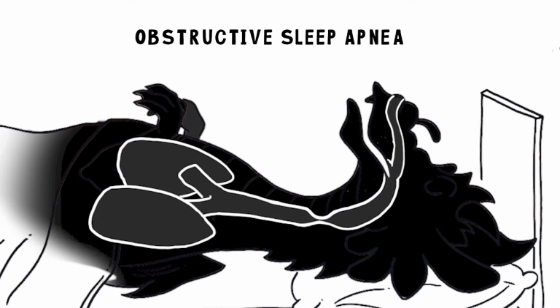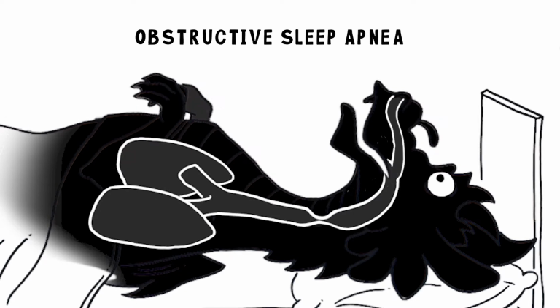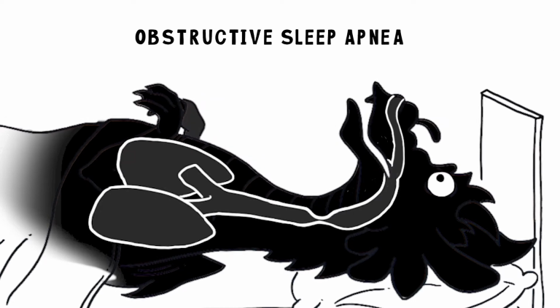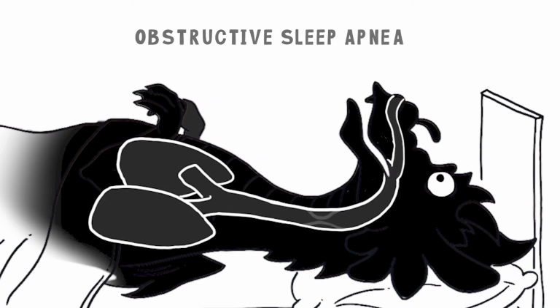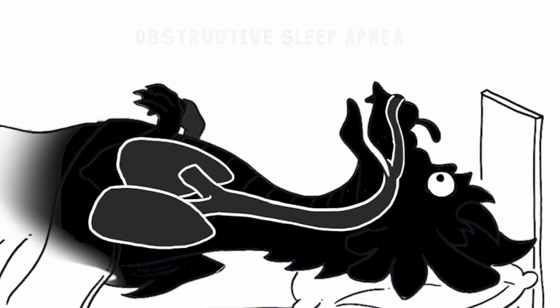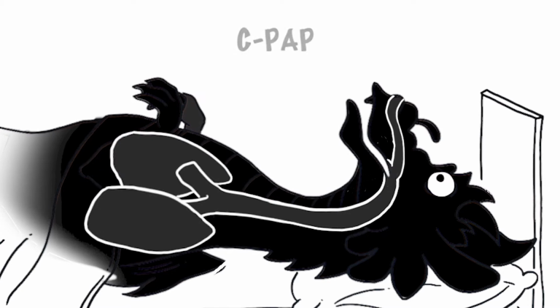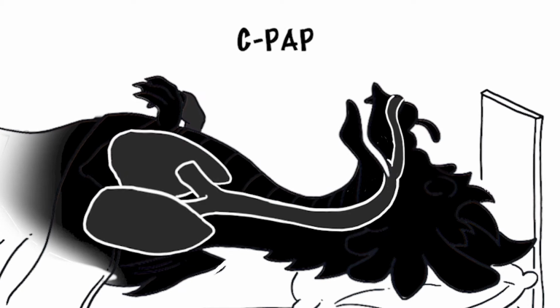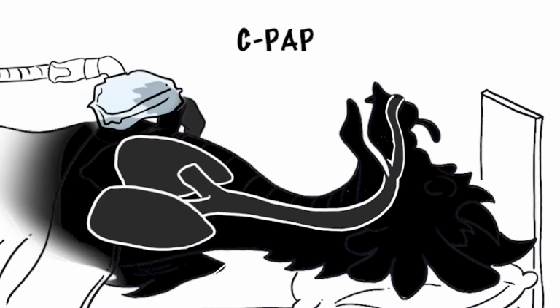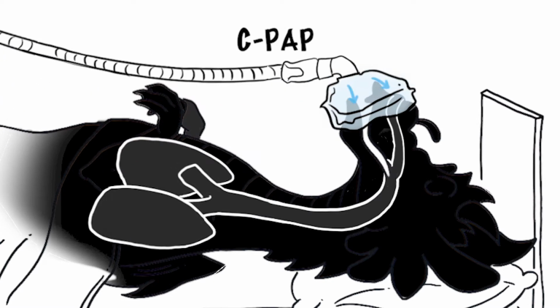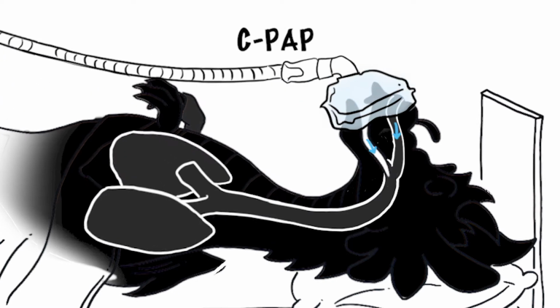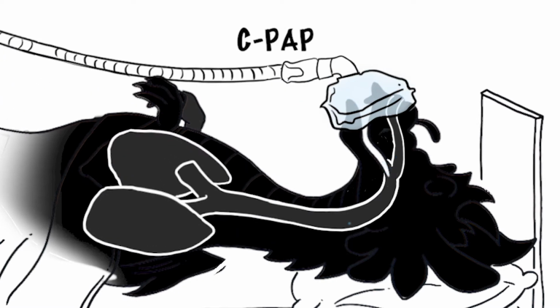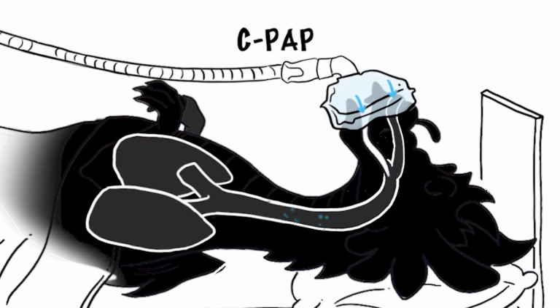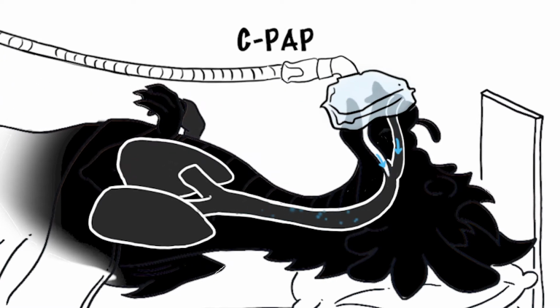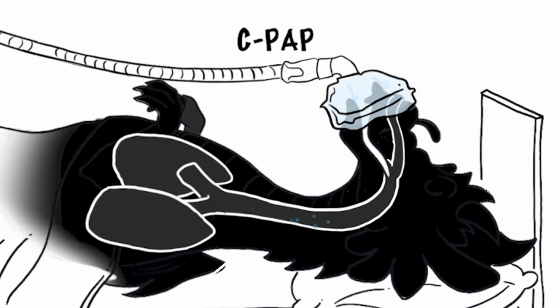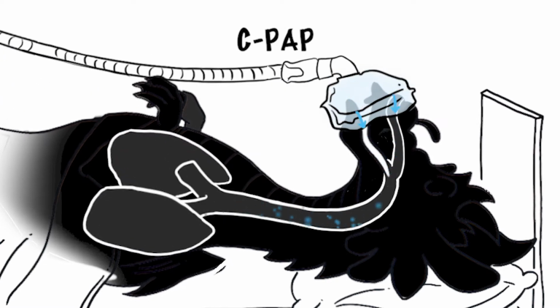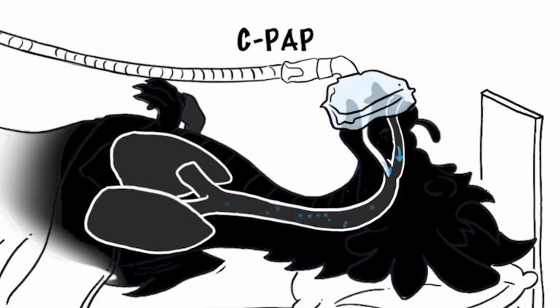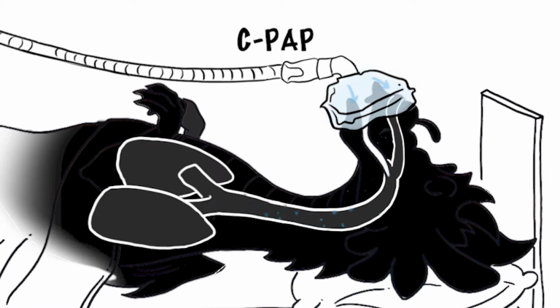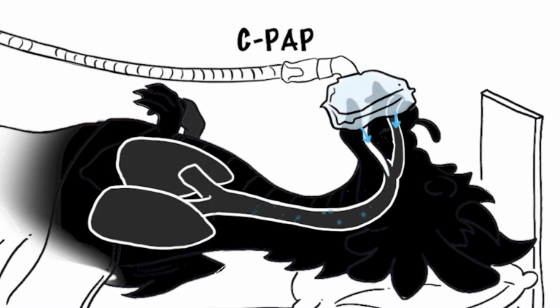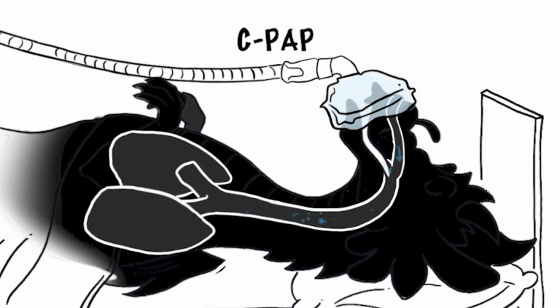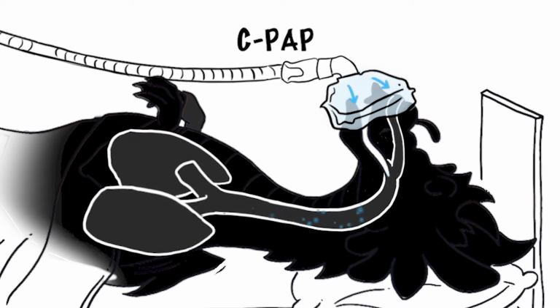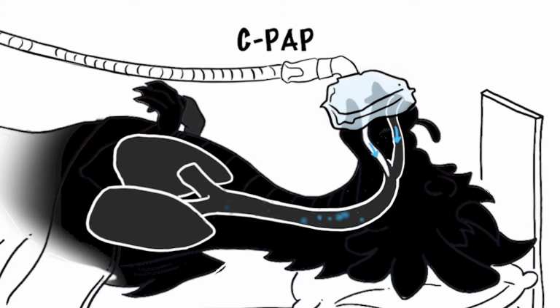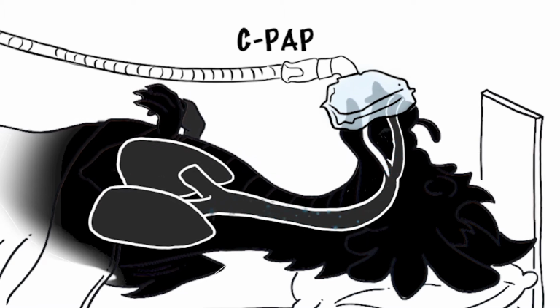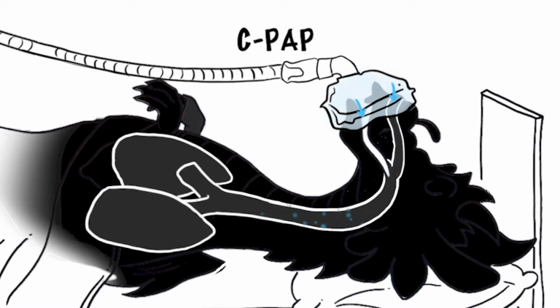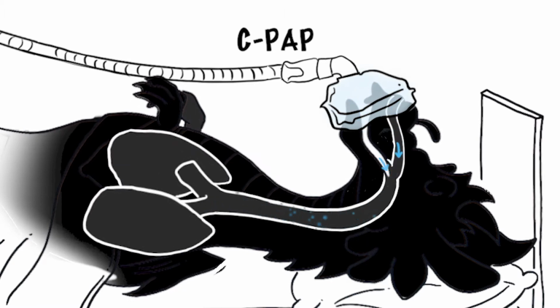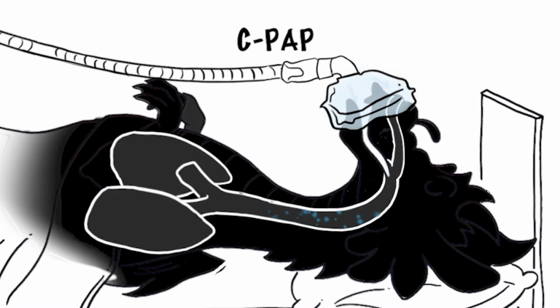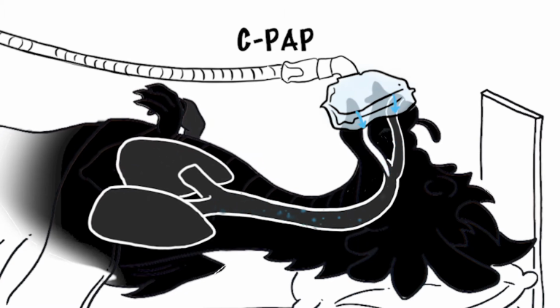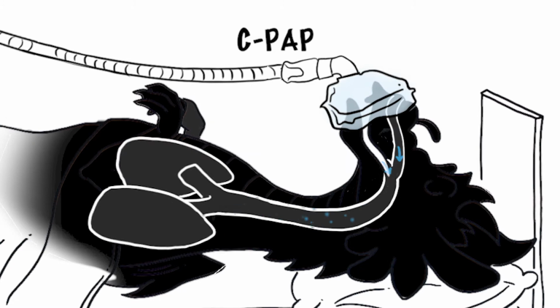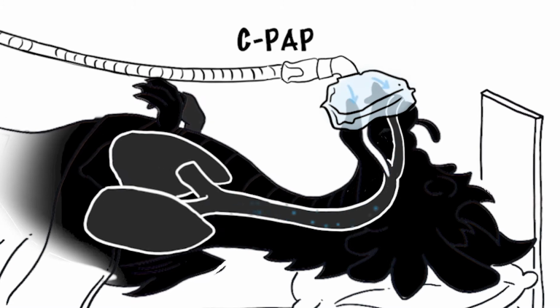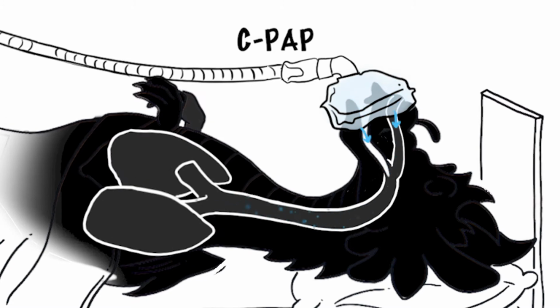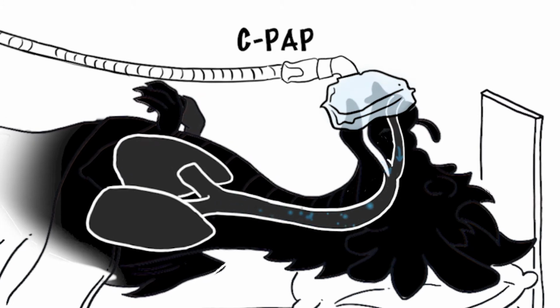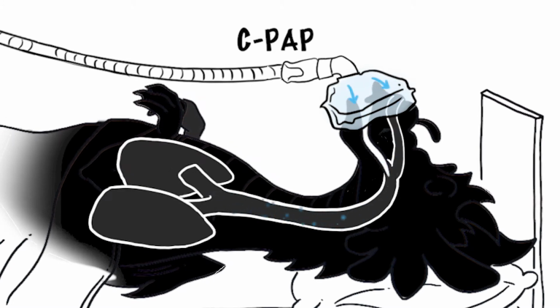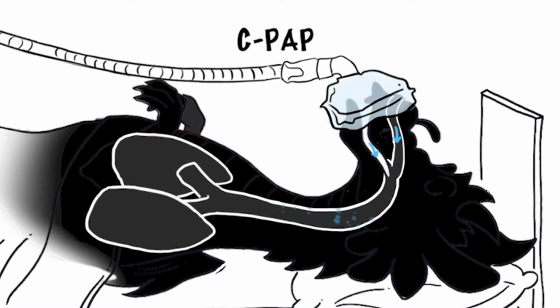If you have obstructive sleep apnea, continuous positive airway pressure, or CPAP, will help to keep your throat wide open so that you can breathe continuously and more deeply without snoring. CPAP uses one continuous pressure to help you breathe in and breathe out.